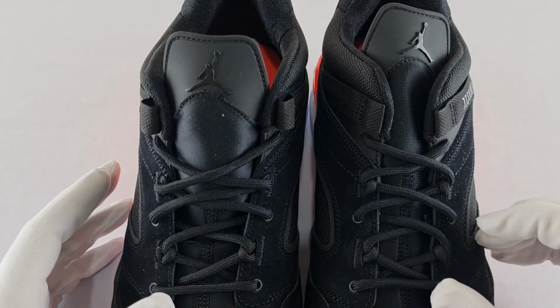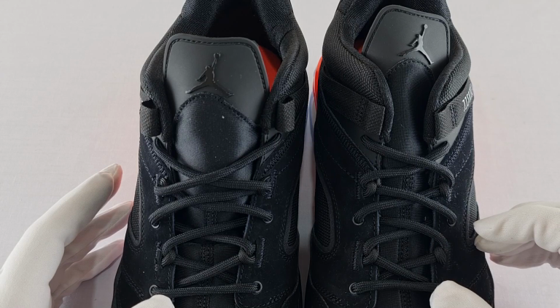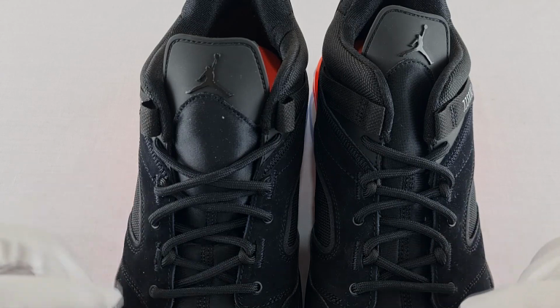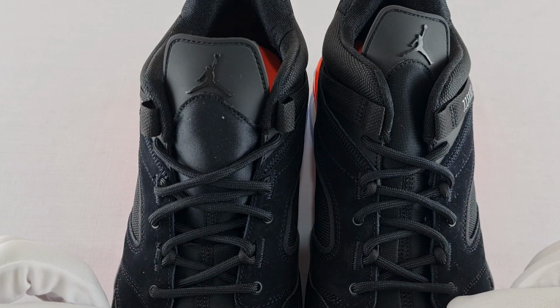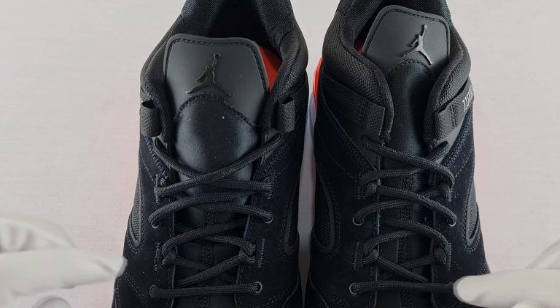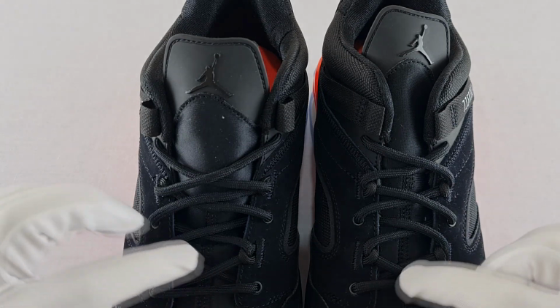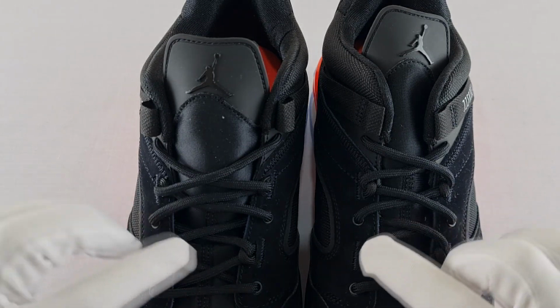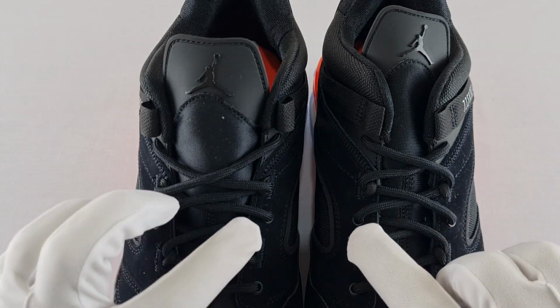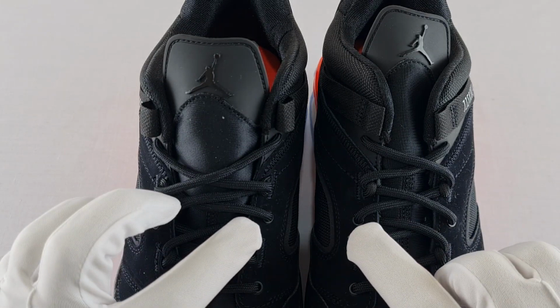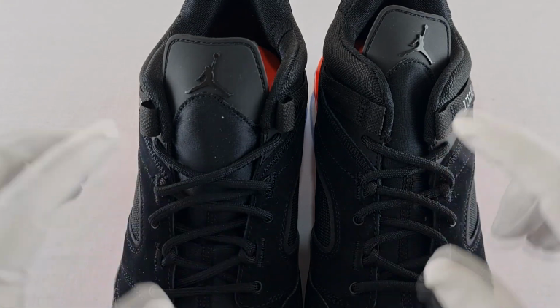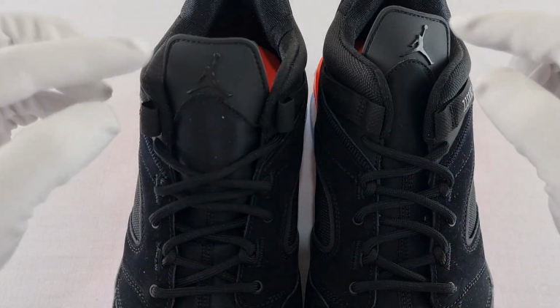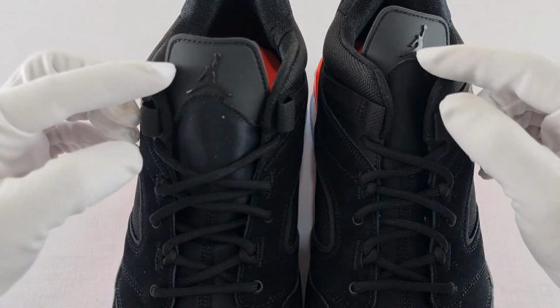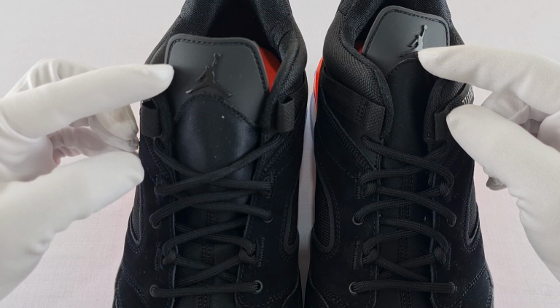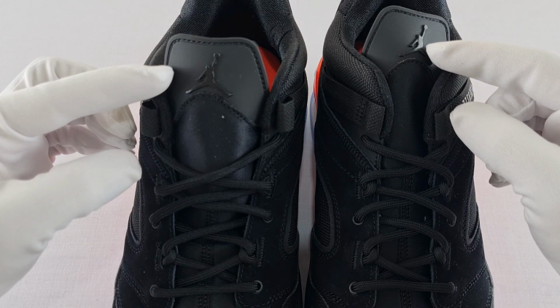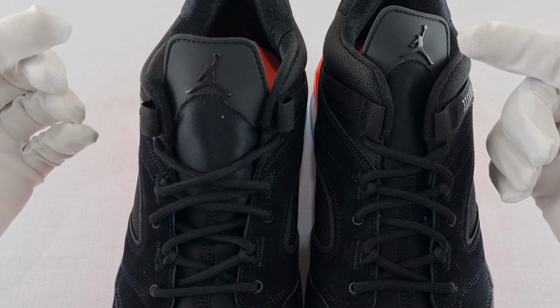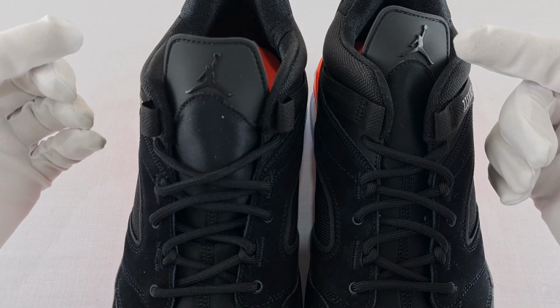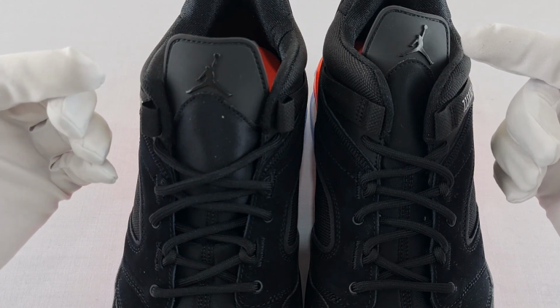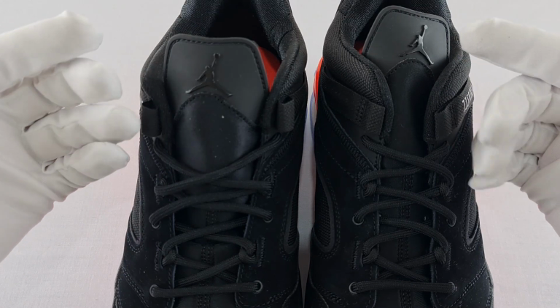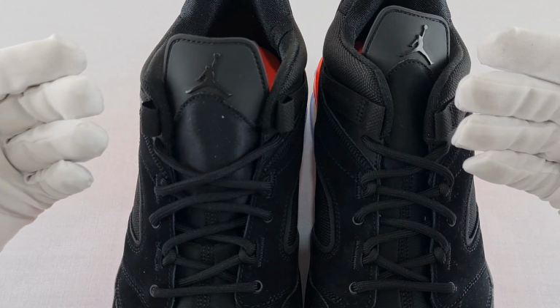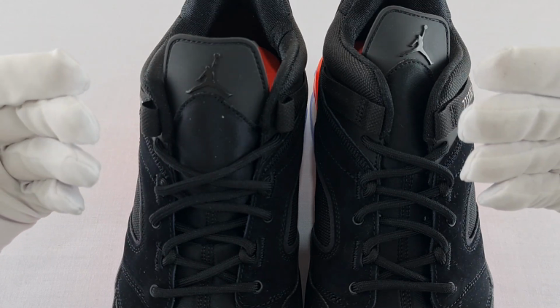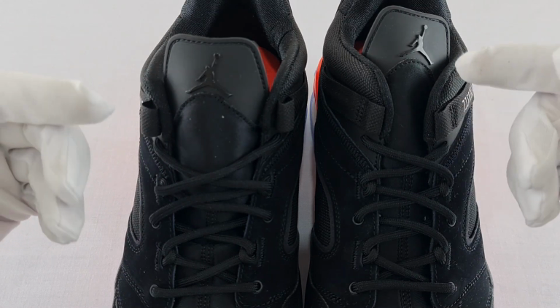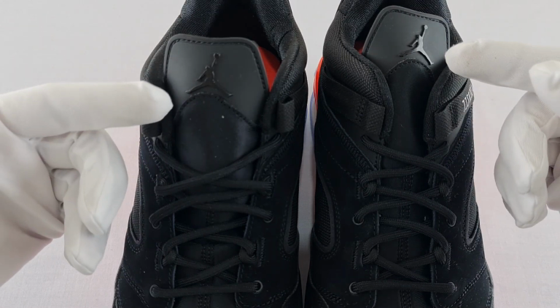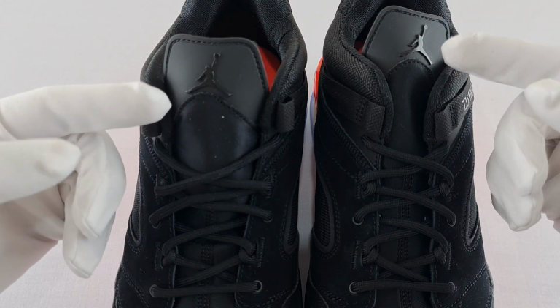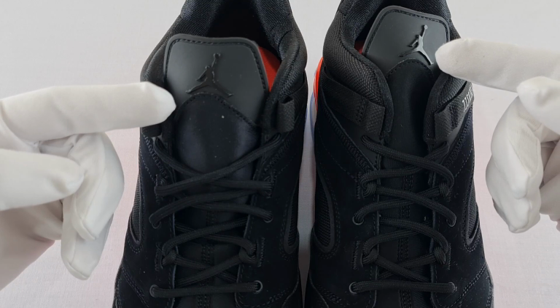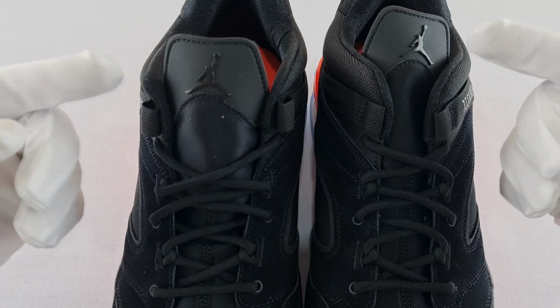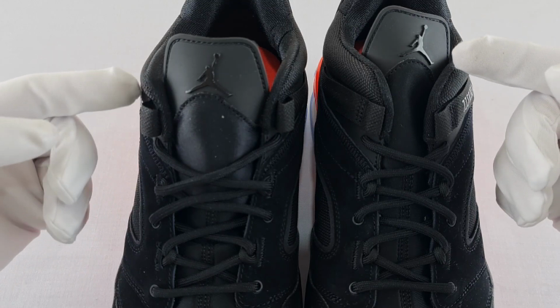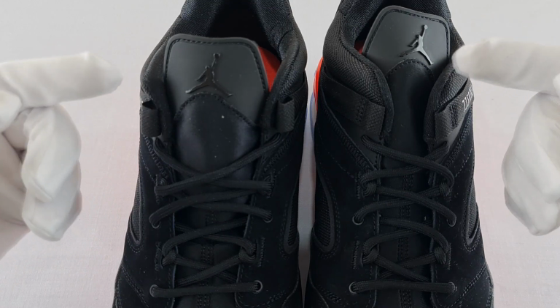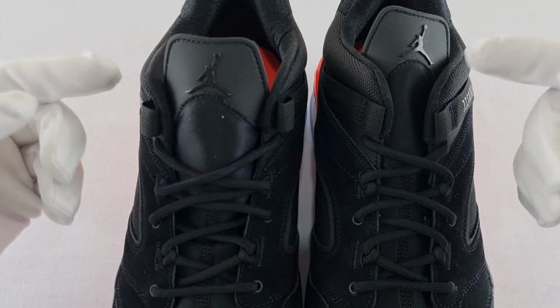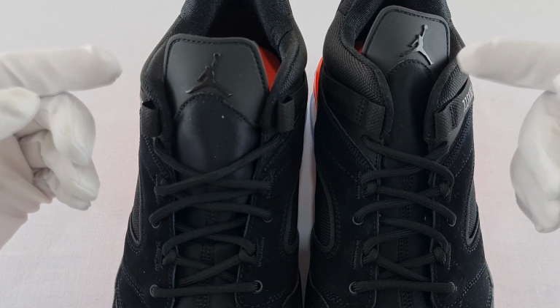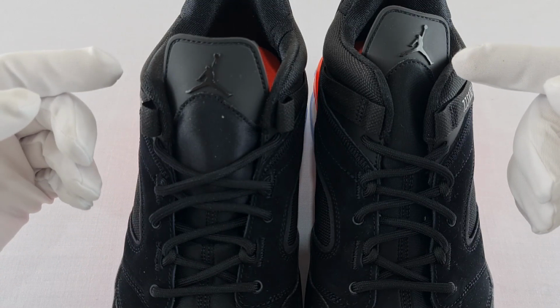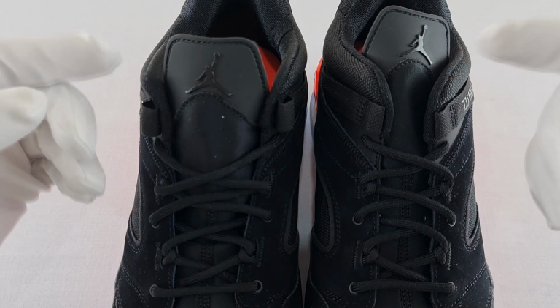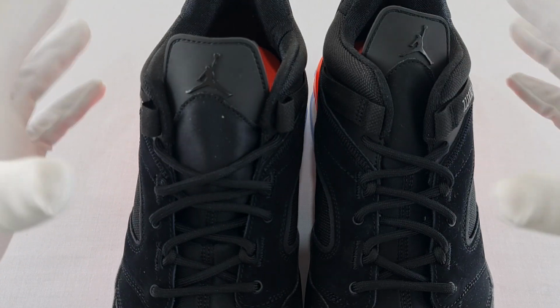Coming up here, the laces are standard laces just threaded in with standard holes. You've got the Jordan logo up here but it could have been in the red color, which would make it stick out more. Instead it's in black — you can barely see it and it definitely won't be noticeable once you're wearing them.